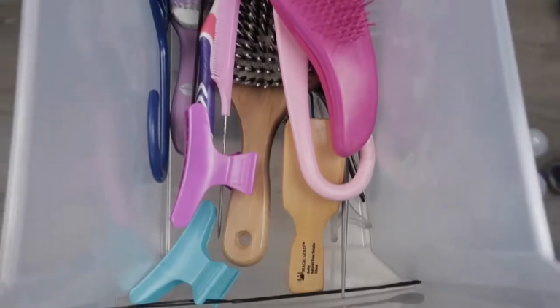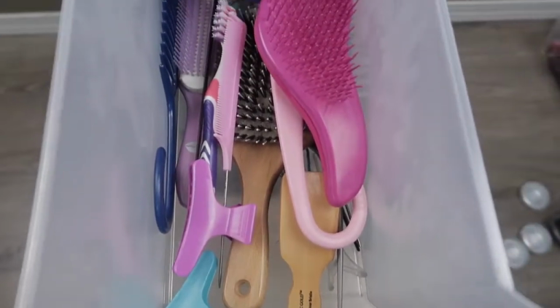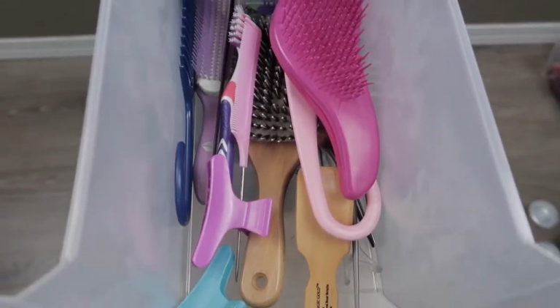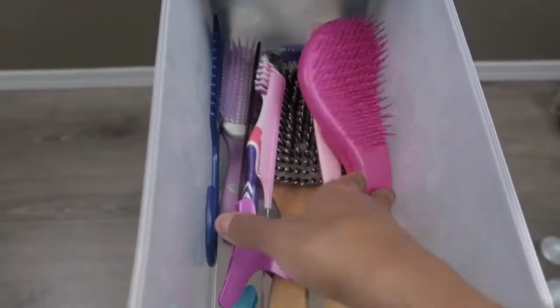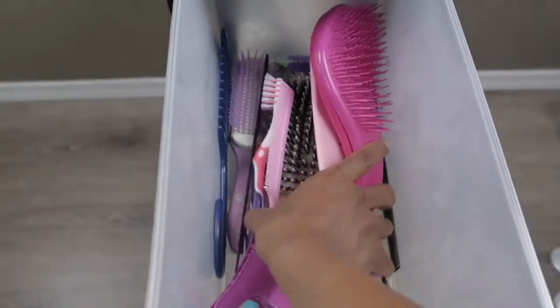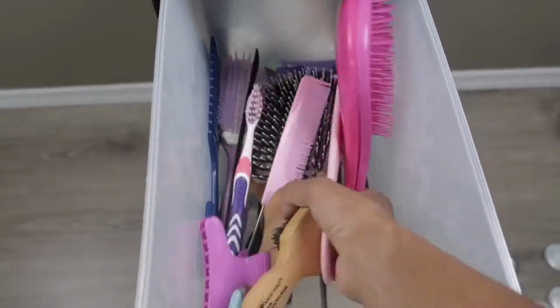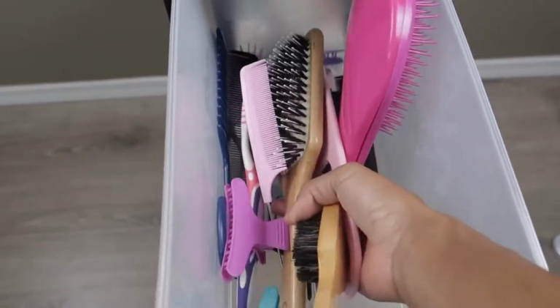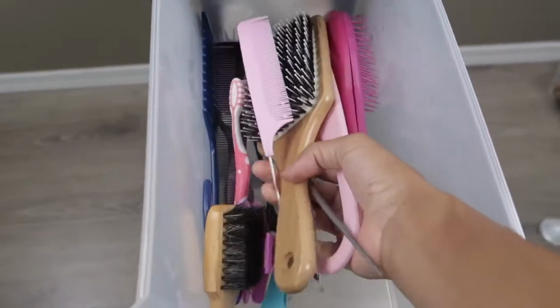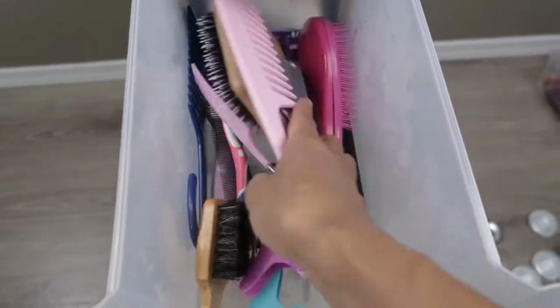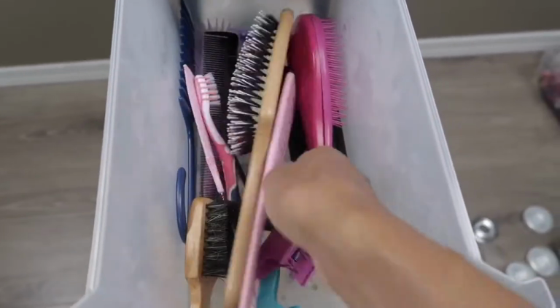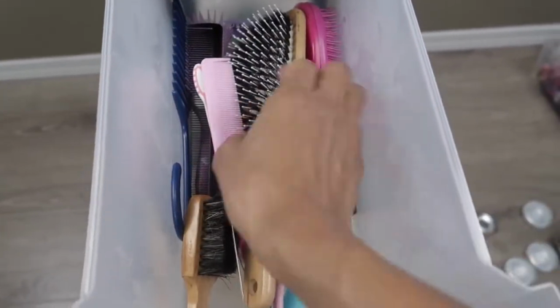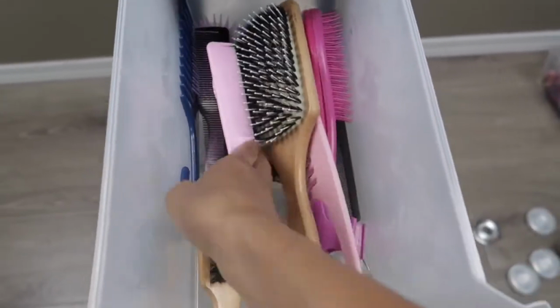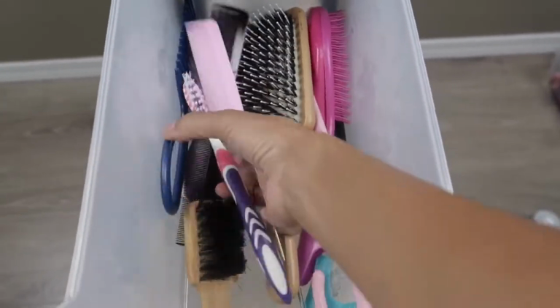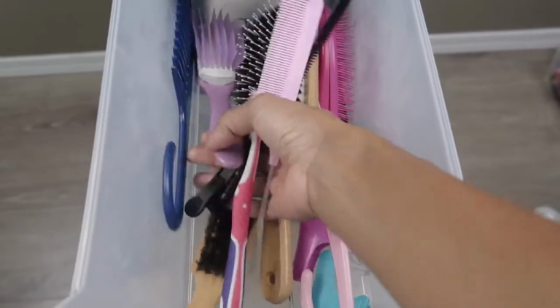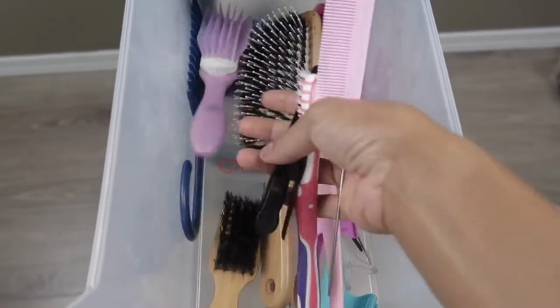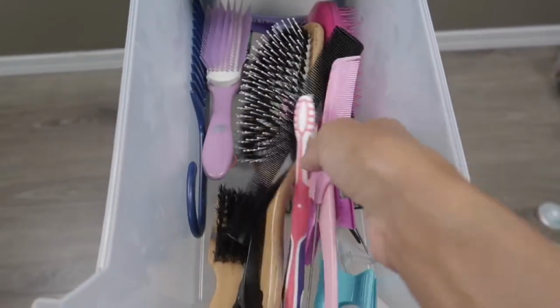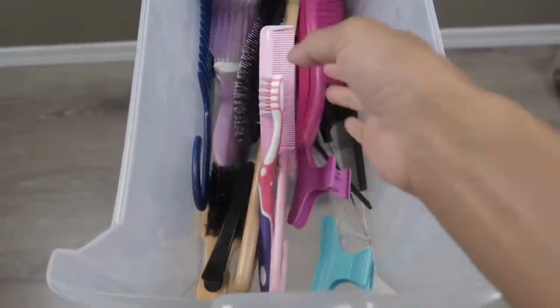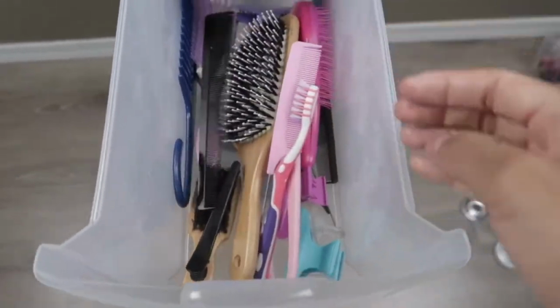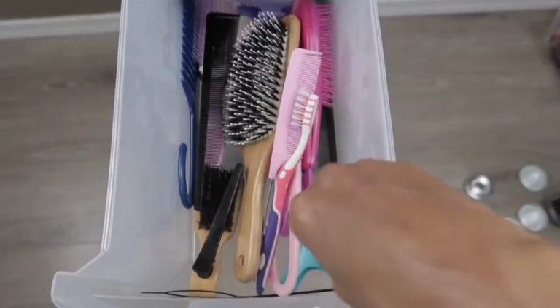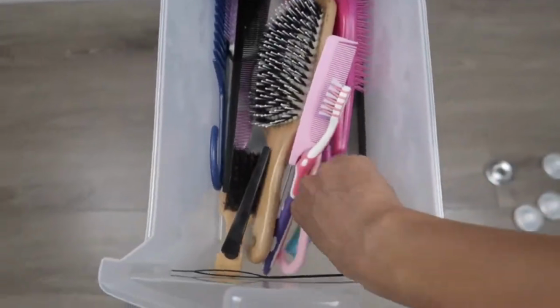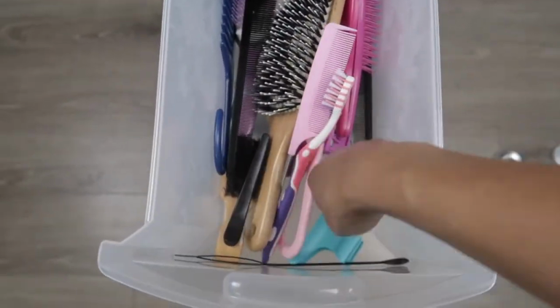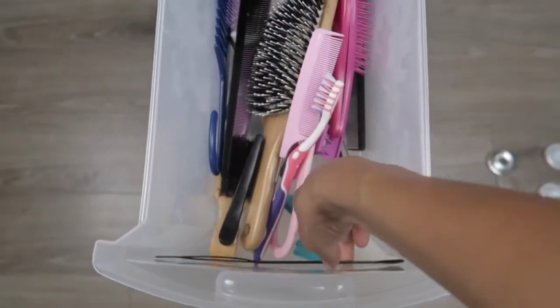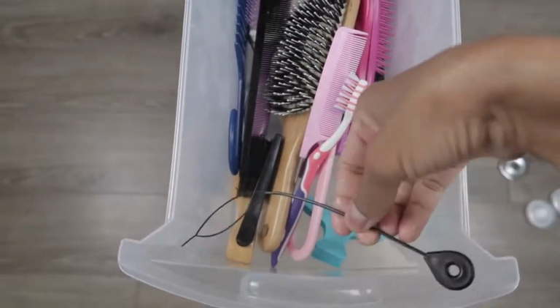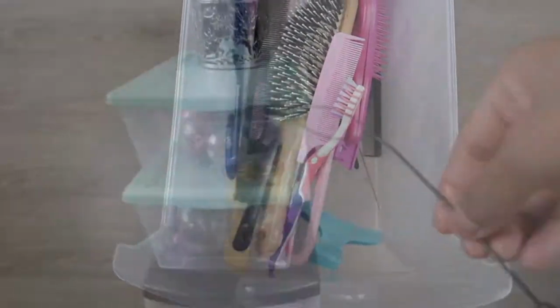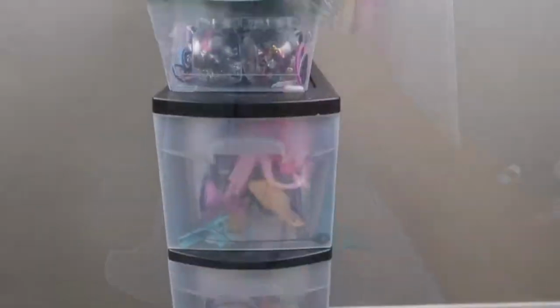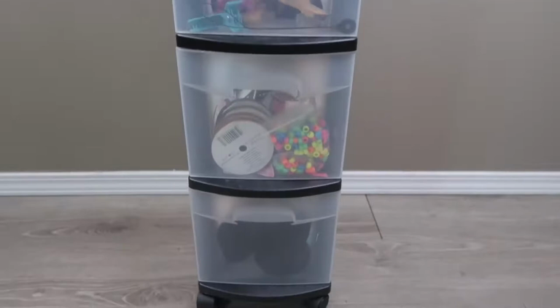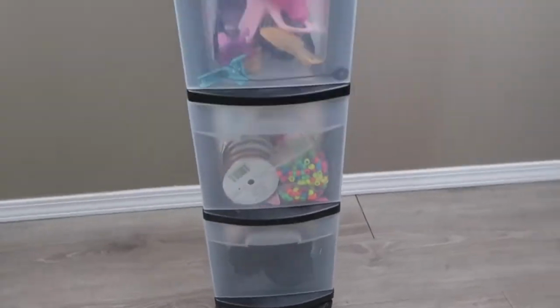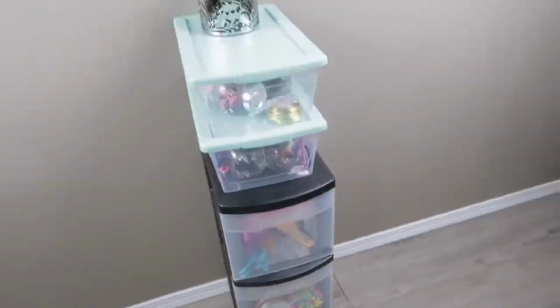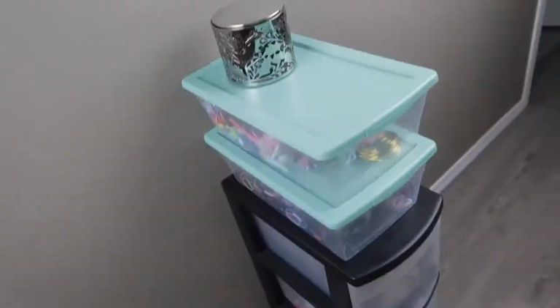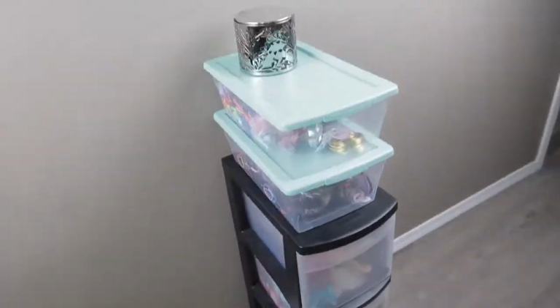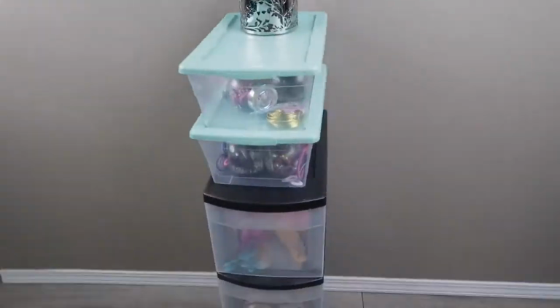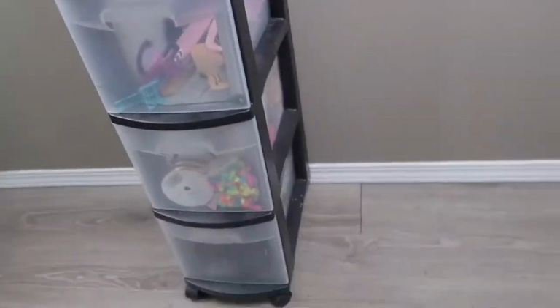In the top drawer this is where I just keep all of the brushes, the clips, the combs, the toothbrush - as you can see, this is where I keep all of that. So friends, there you have it - this is where I store all of their hair accessories.